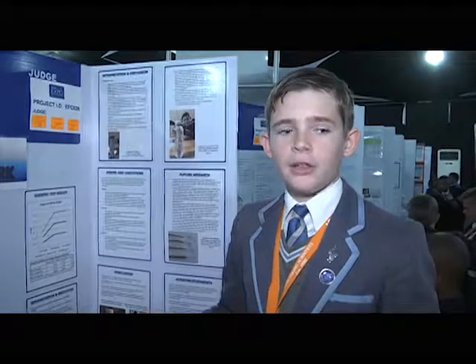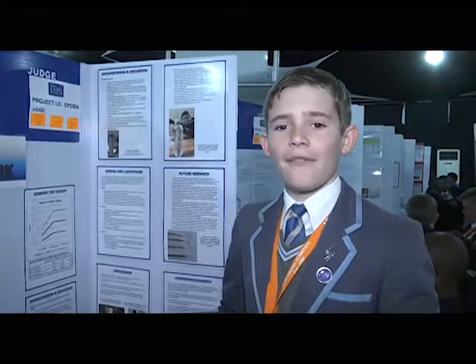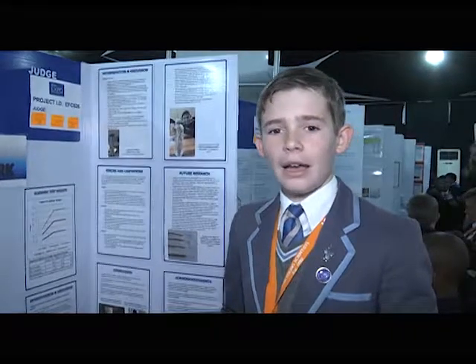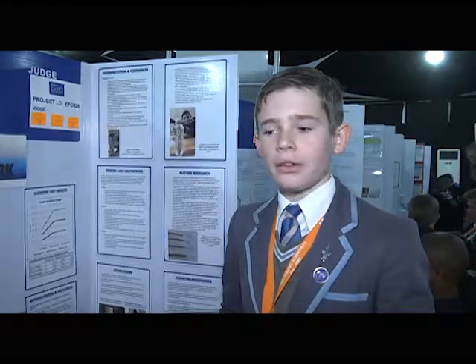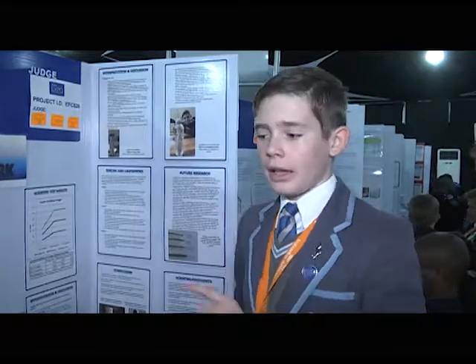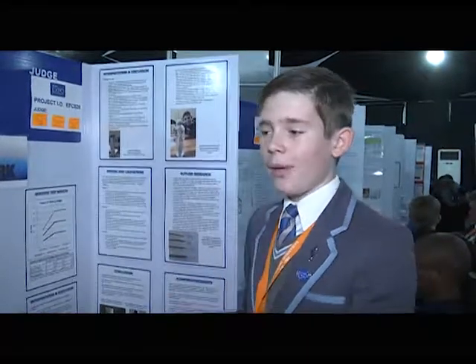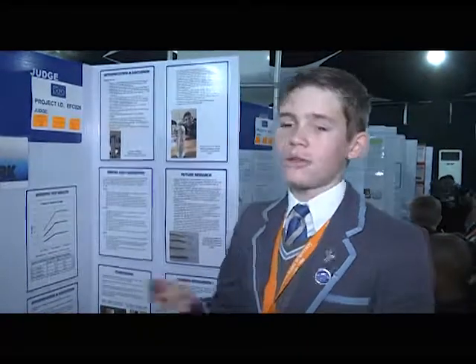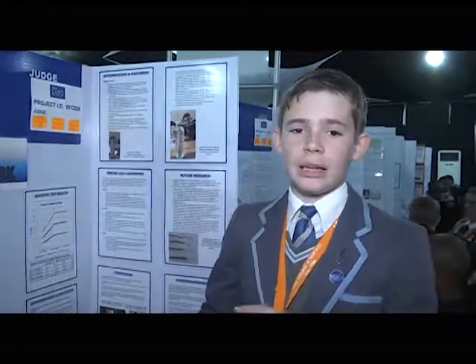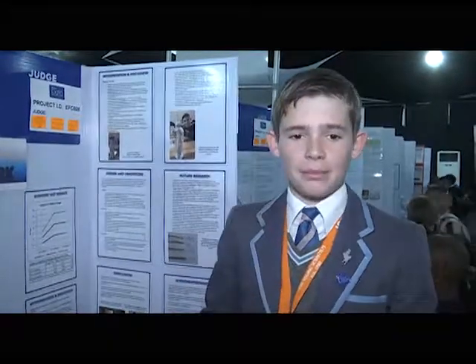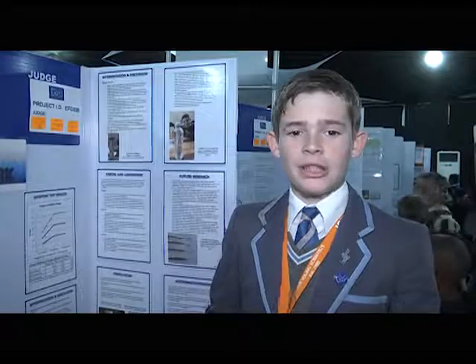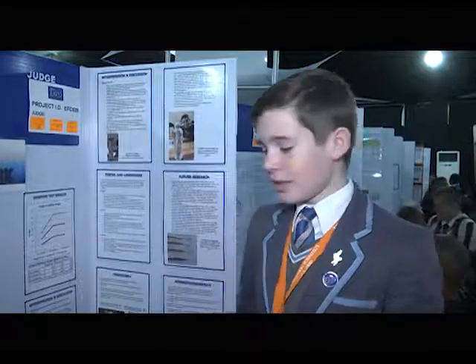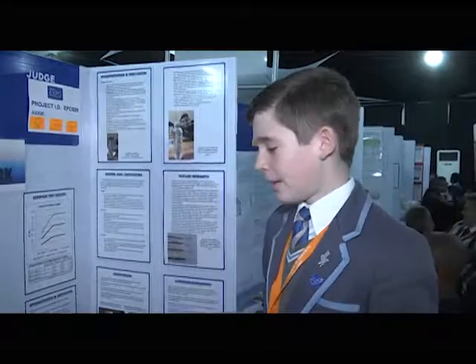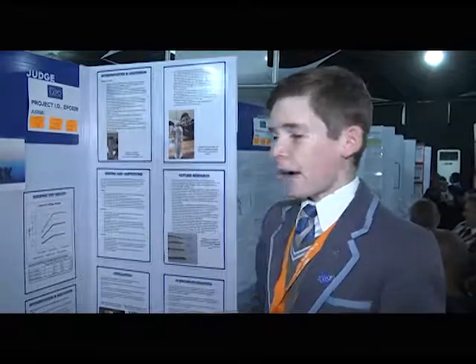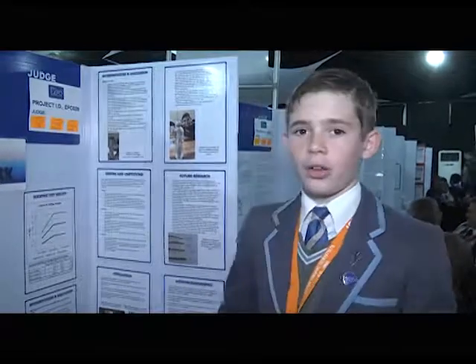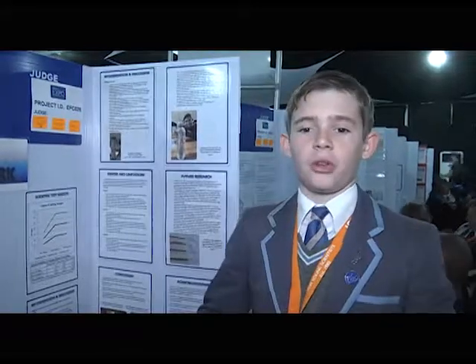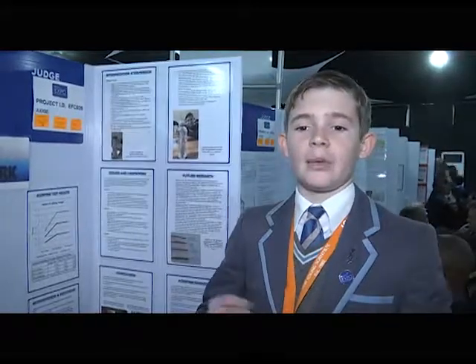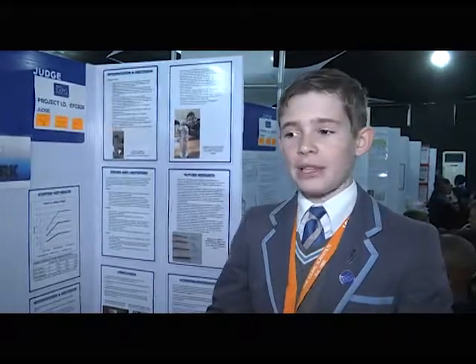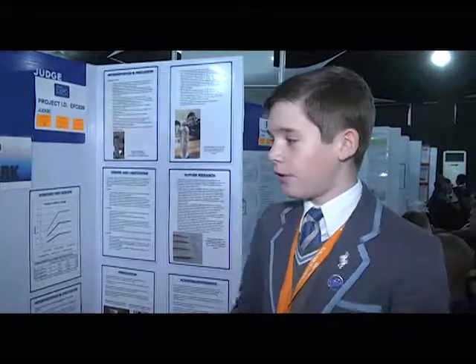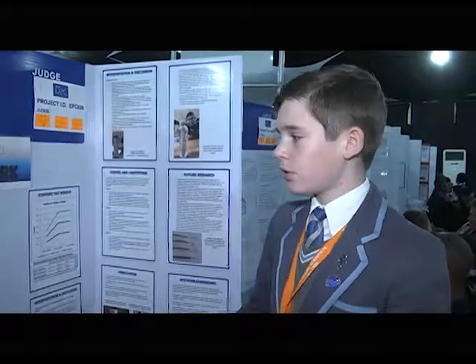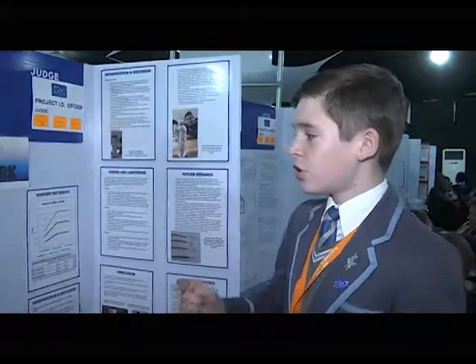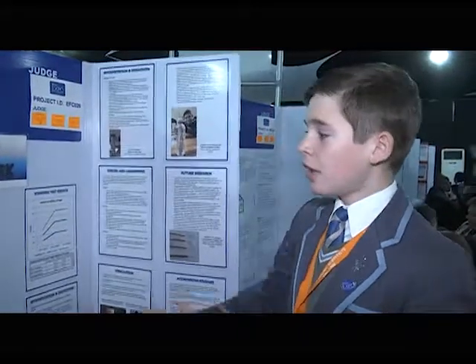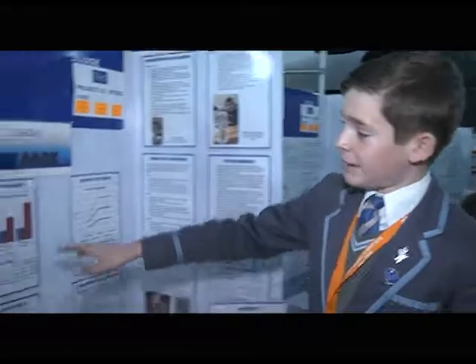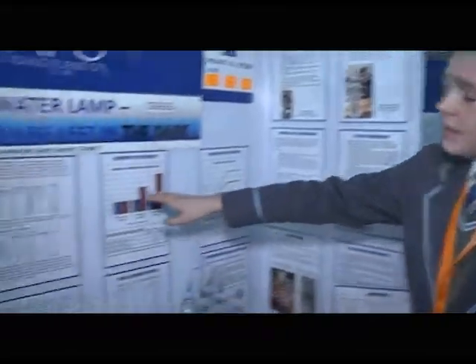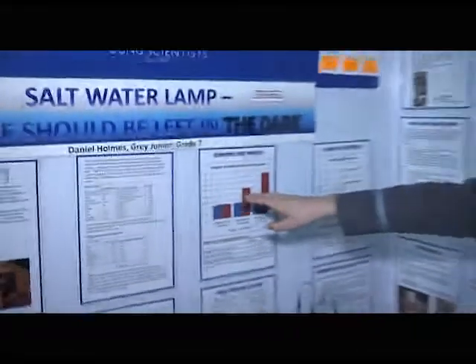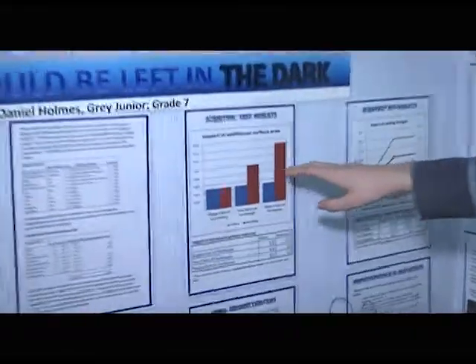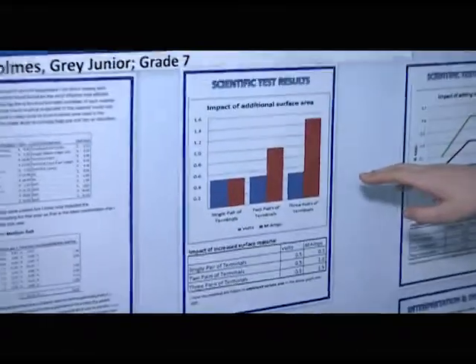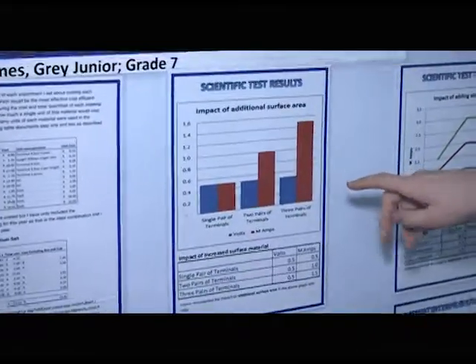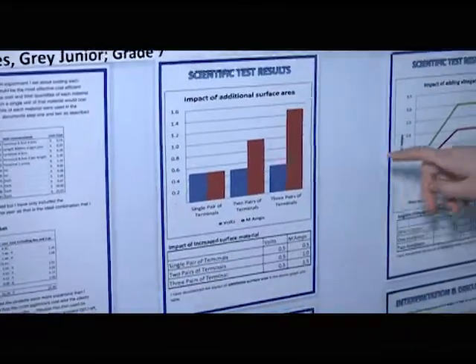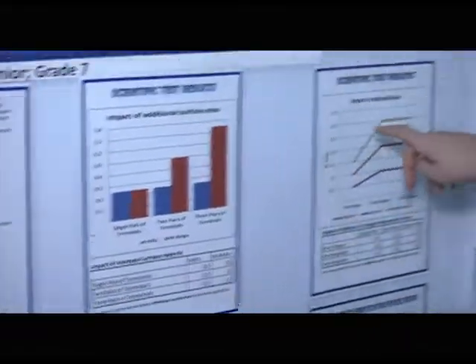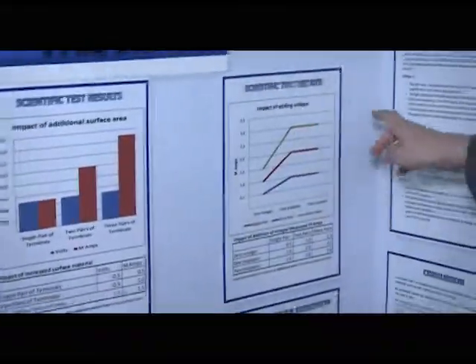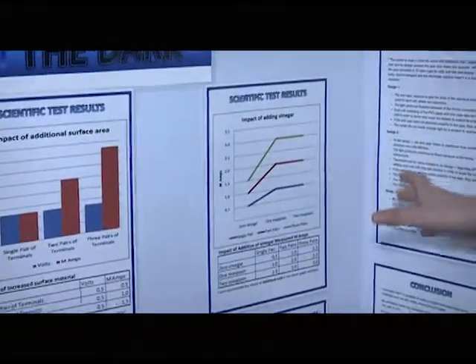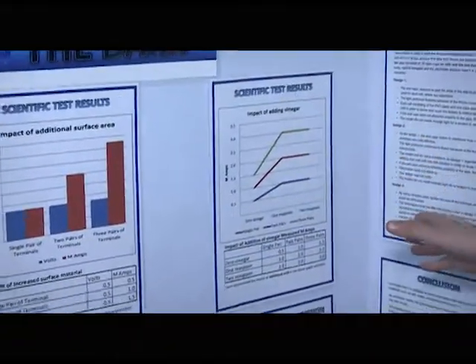I found out that power equals volts times amps. So this year I was working with amps and volts. I tested the impact of additional surface area and the impact of adding vinegar.